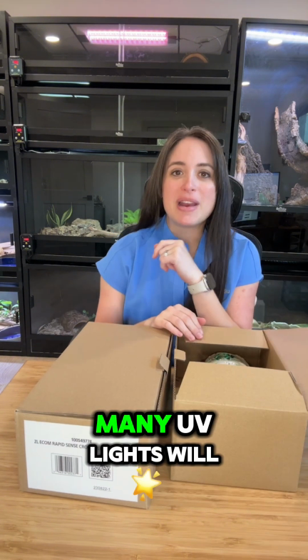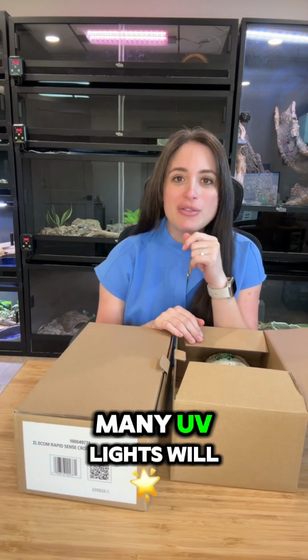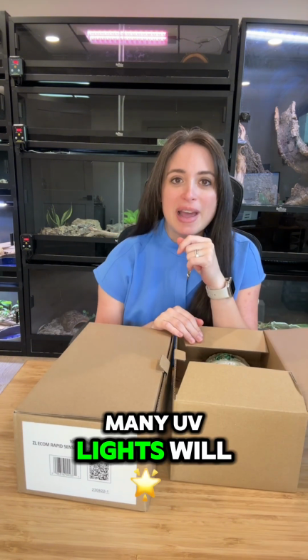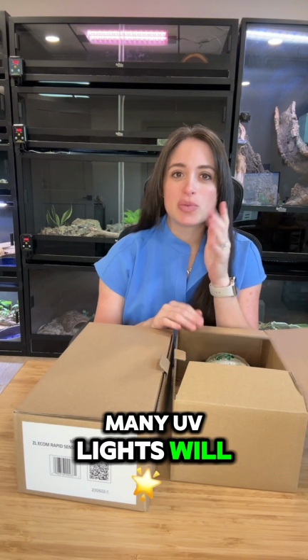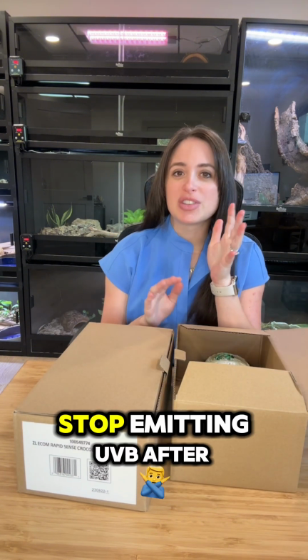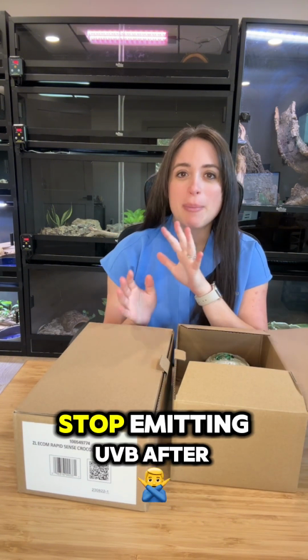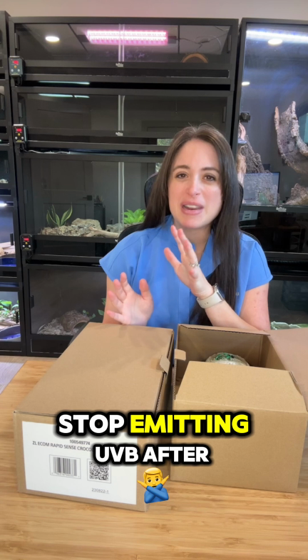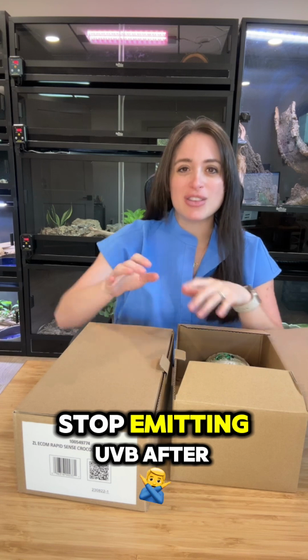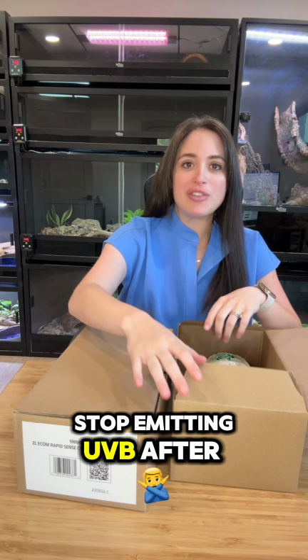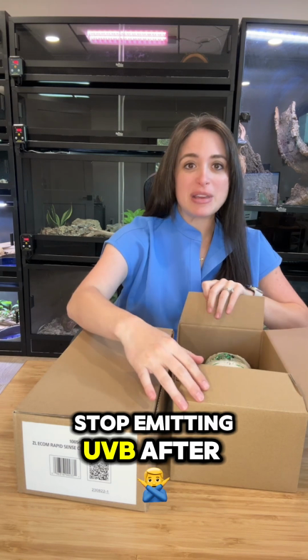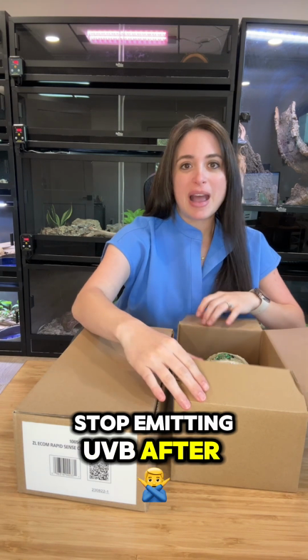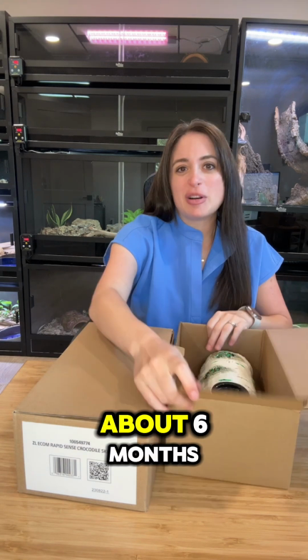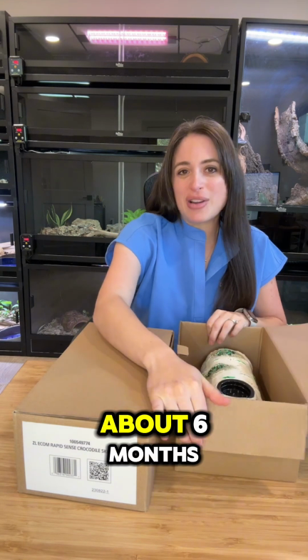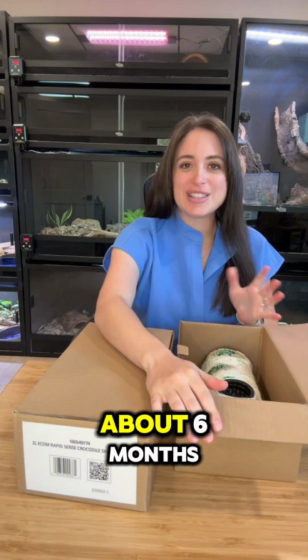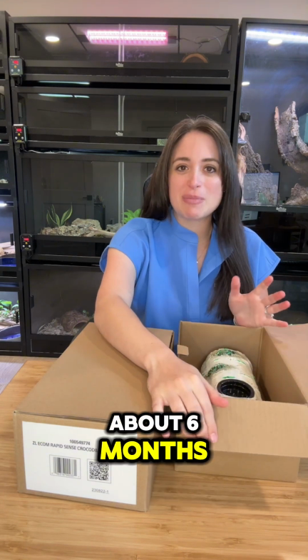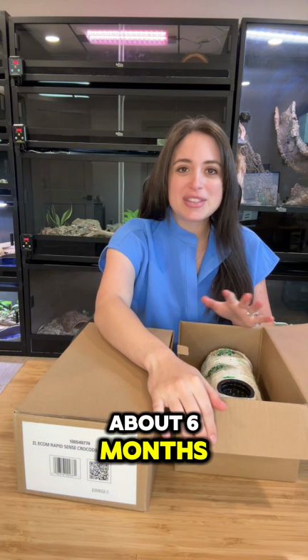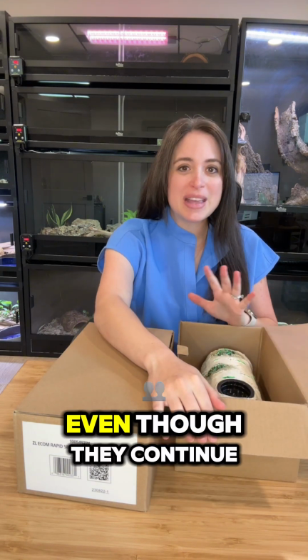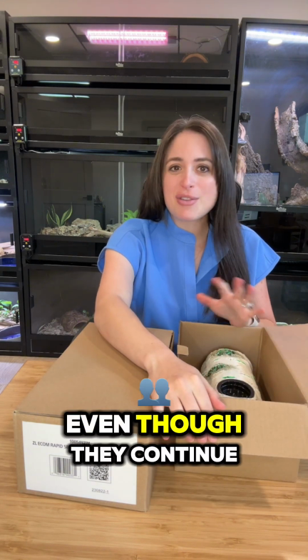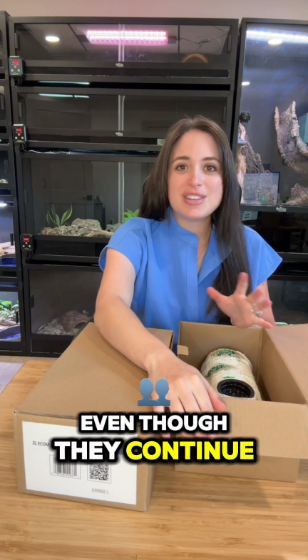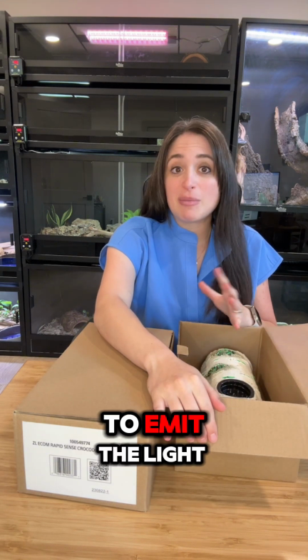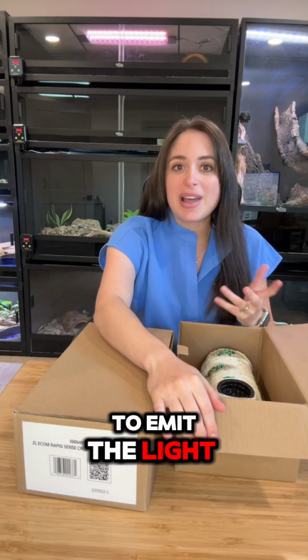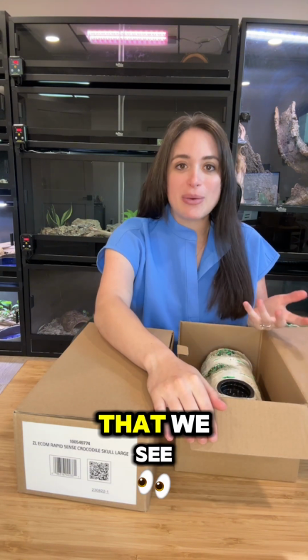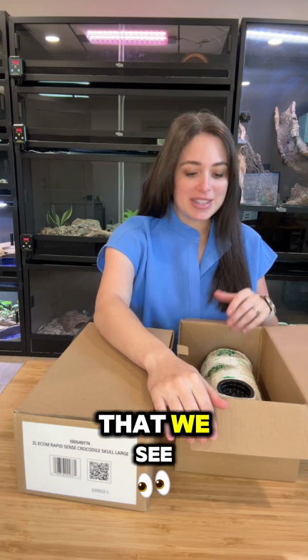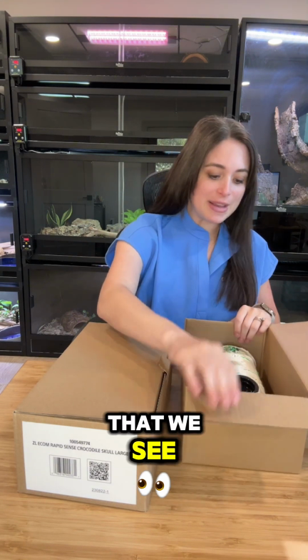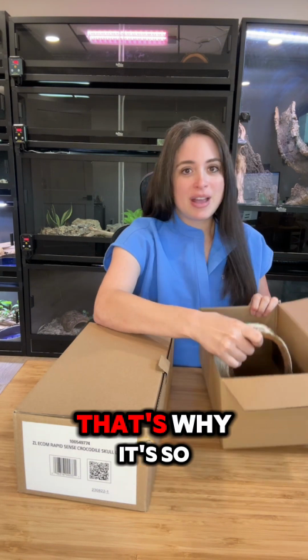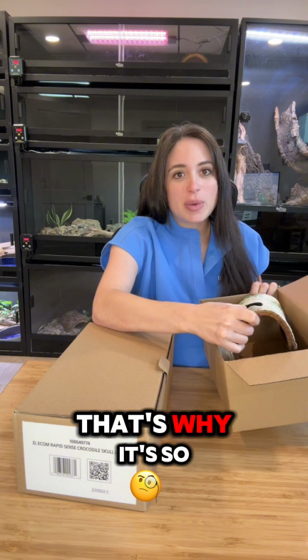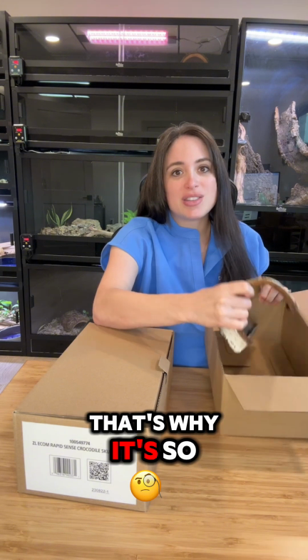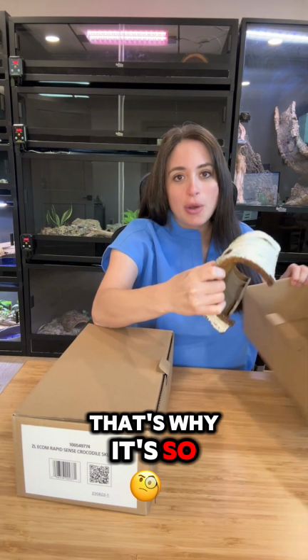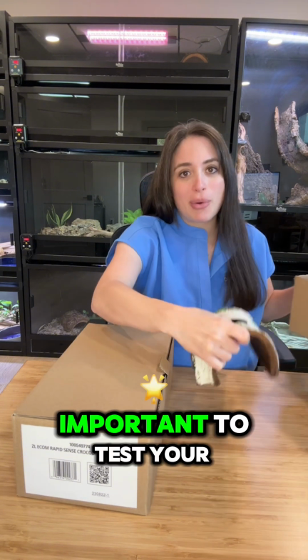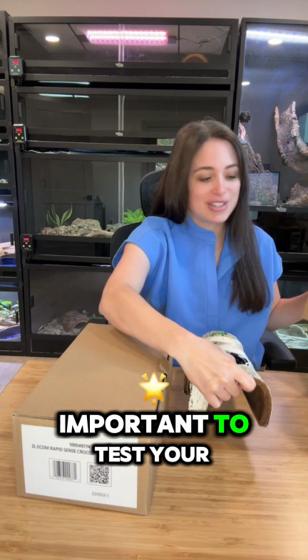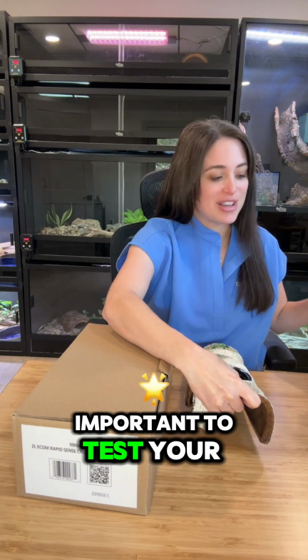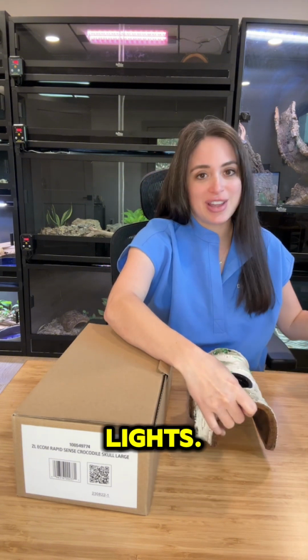Many UV lights will stop emitting UVB after about six months, even though they continue to emit the light that we see. That's why it's so important to test your lights.